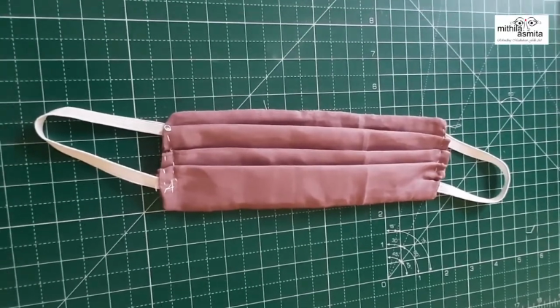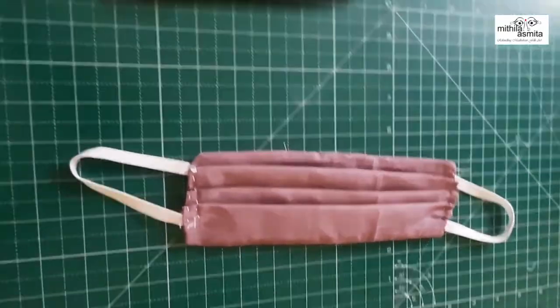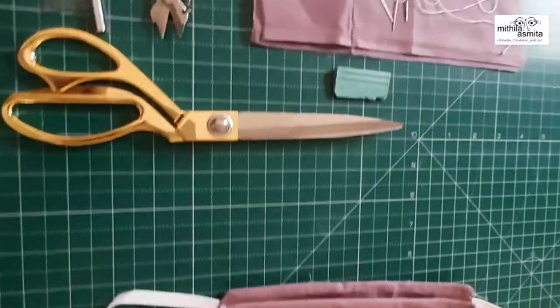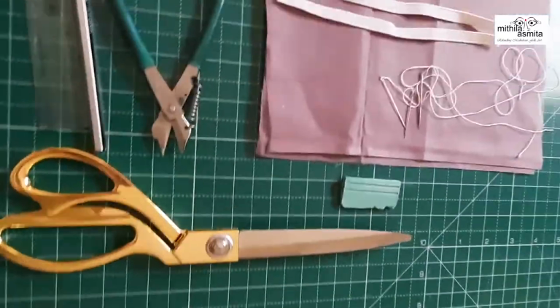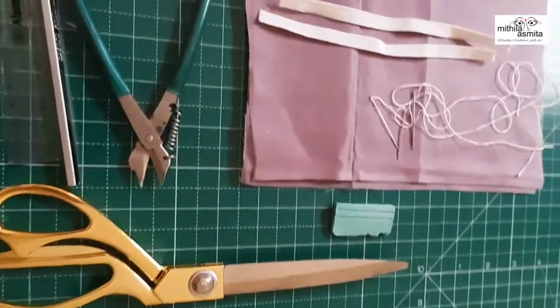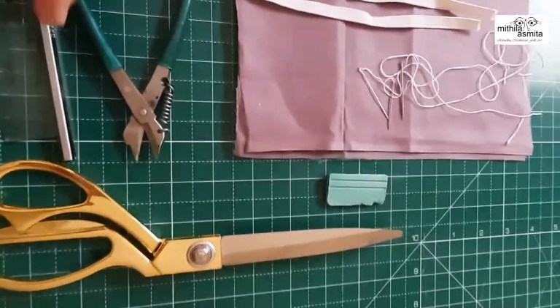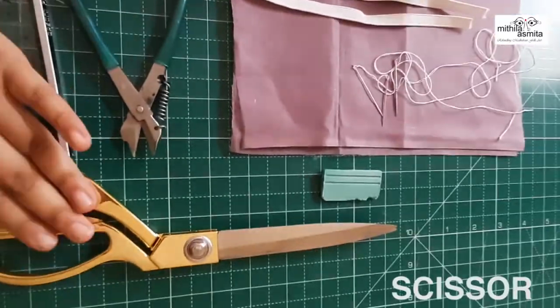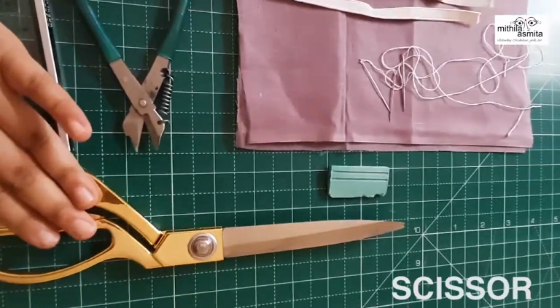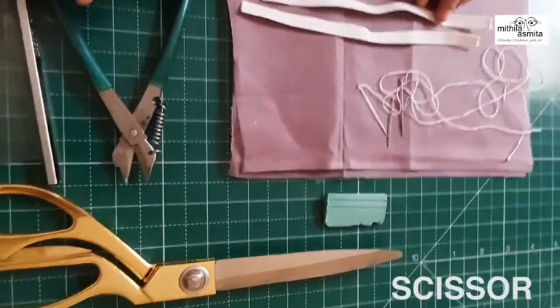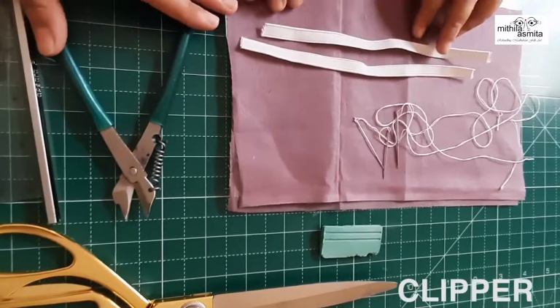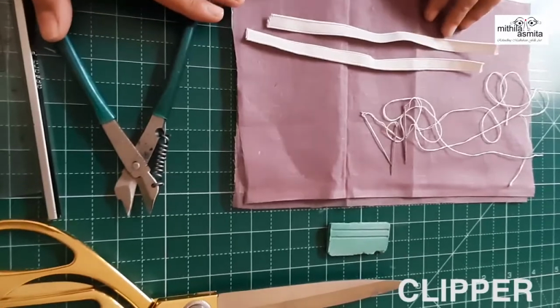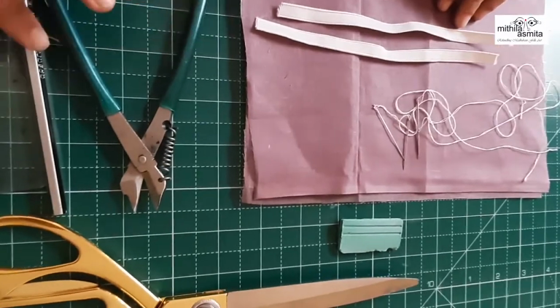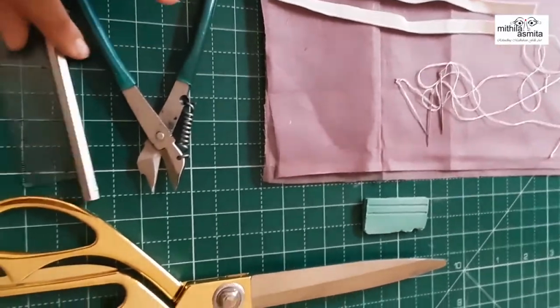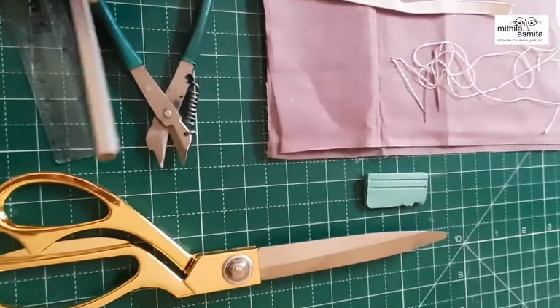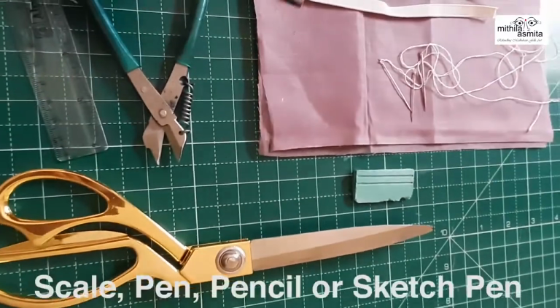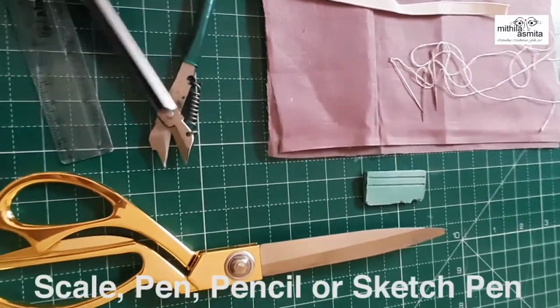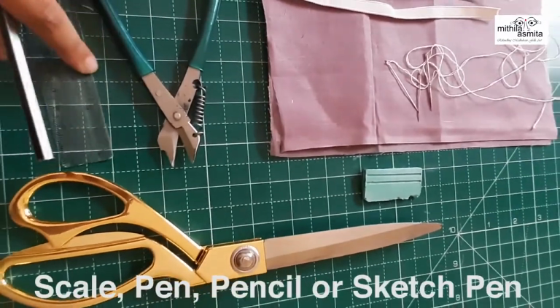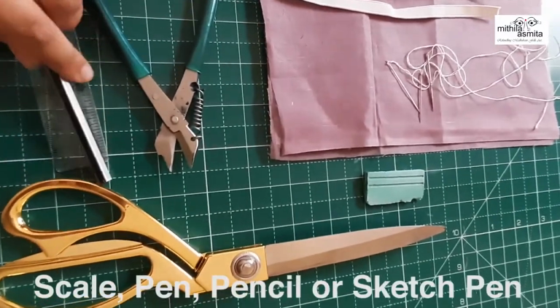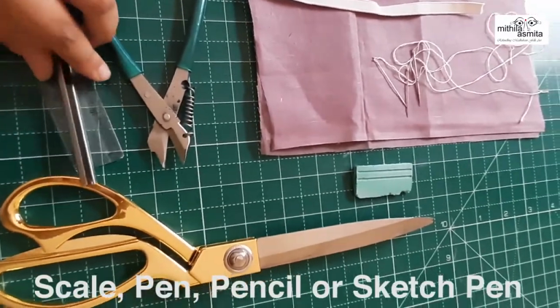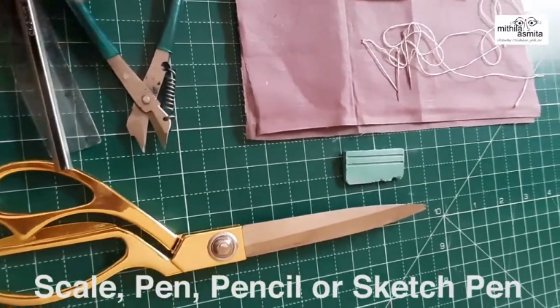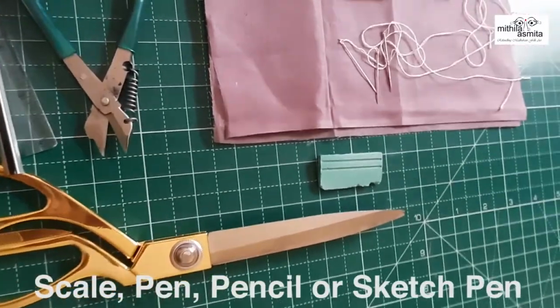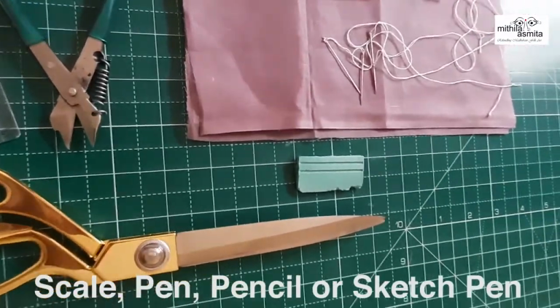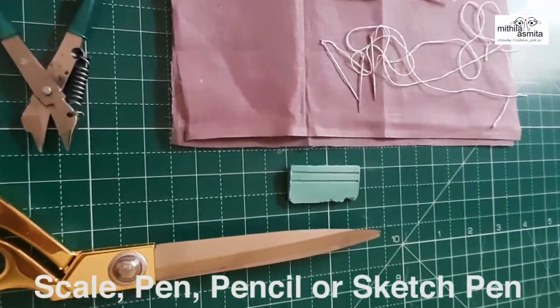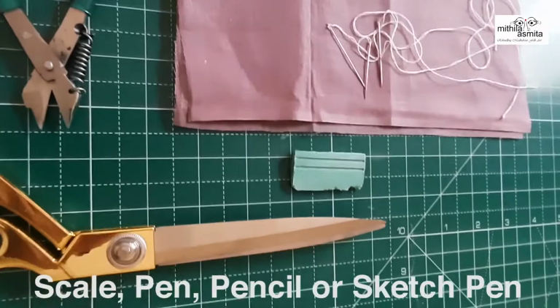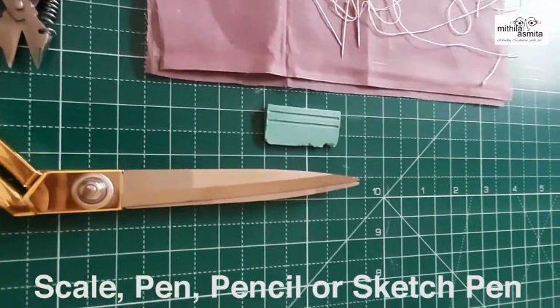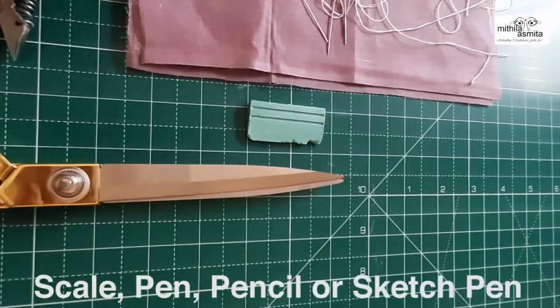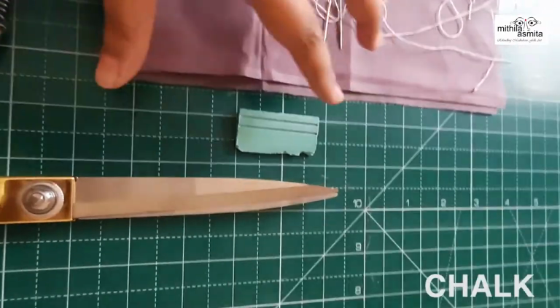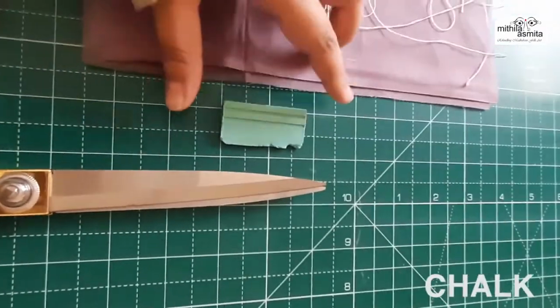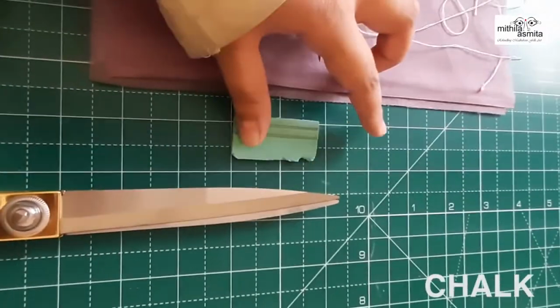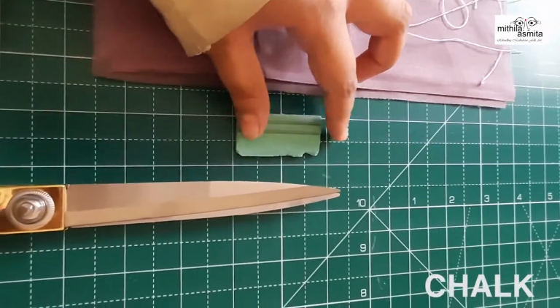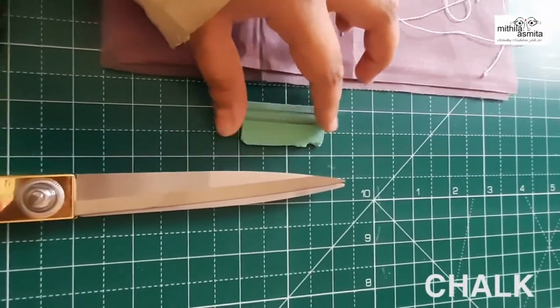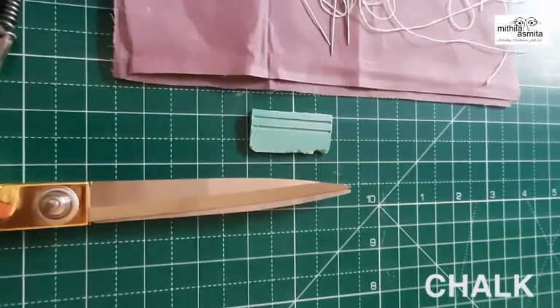The things that we need is a scissor, a clipper, maybe take a pencil or a scale. You can take anything, maybe sketch pen also. Take chalk or anything for marking.